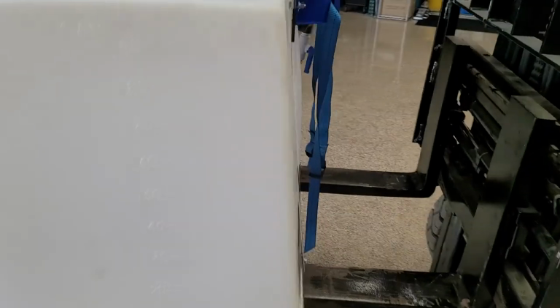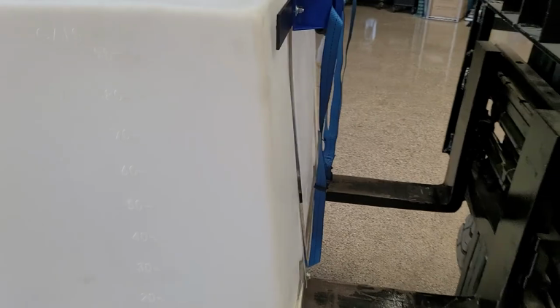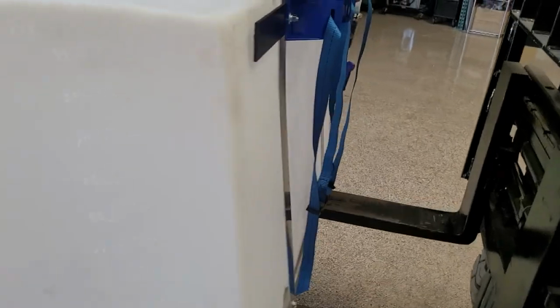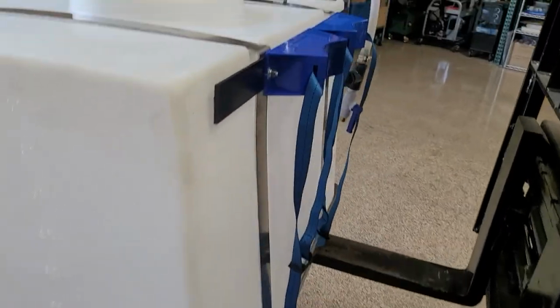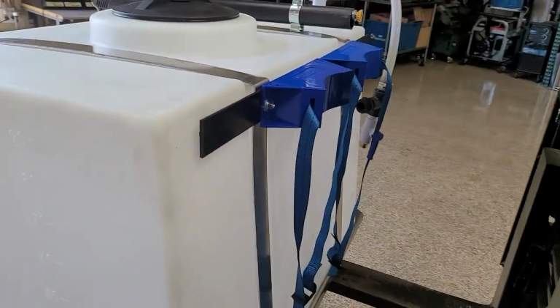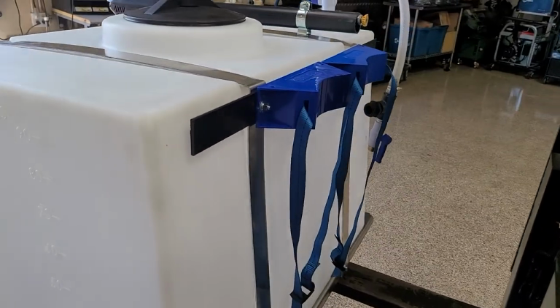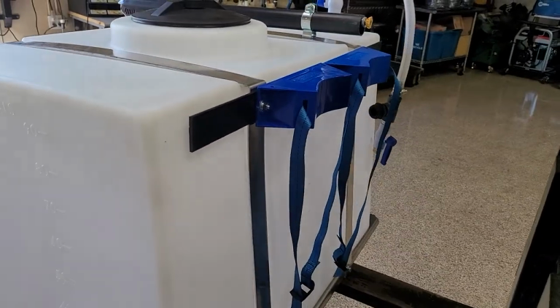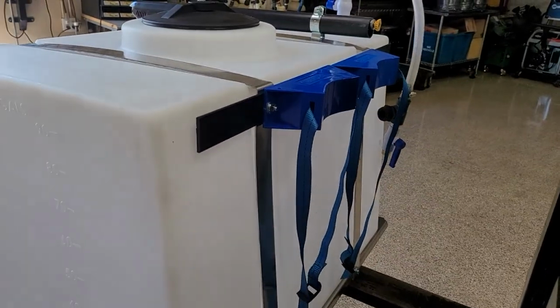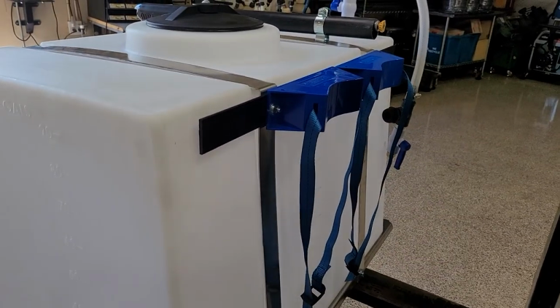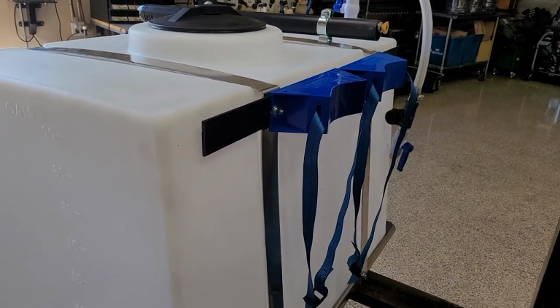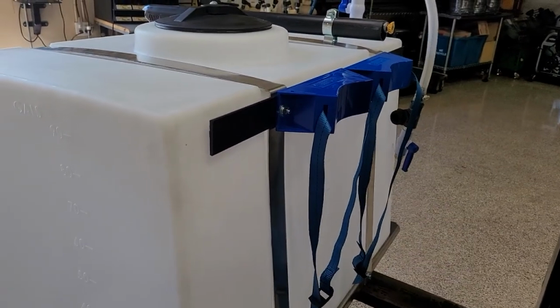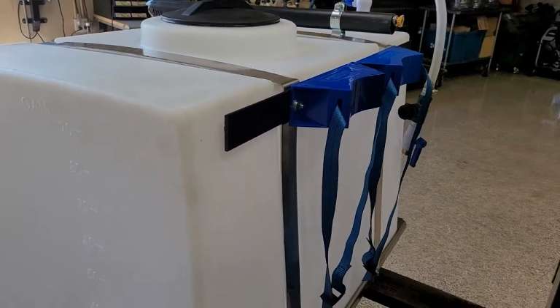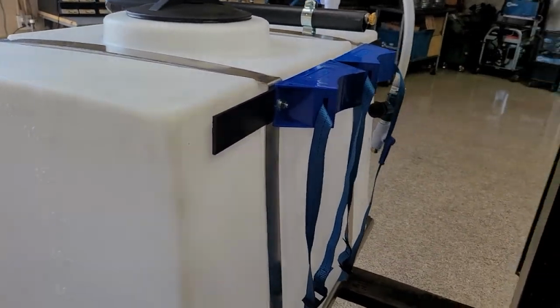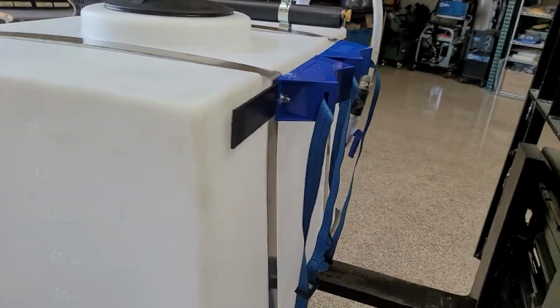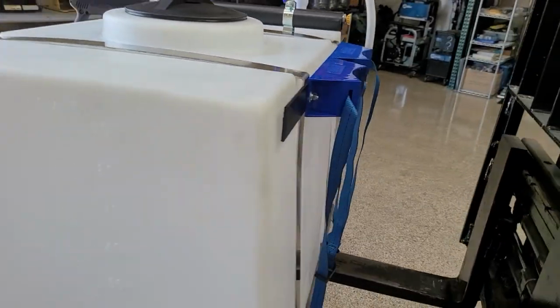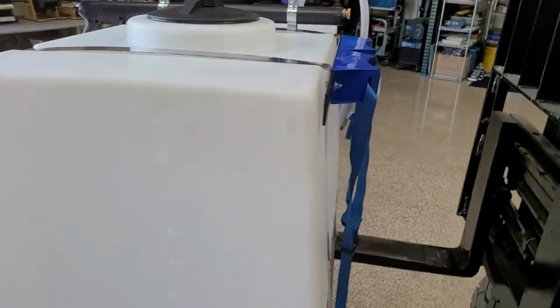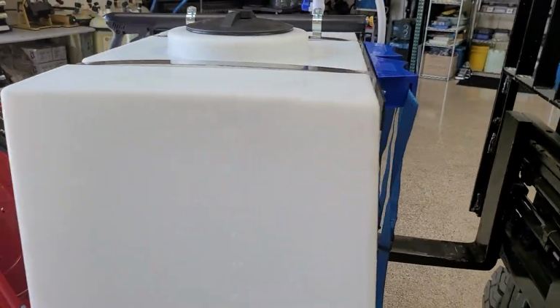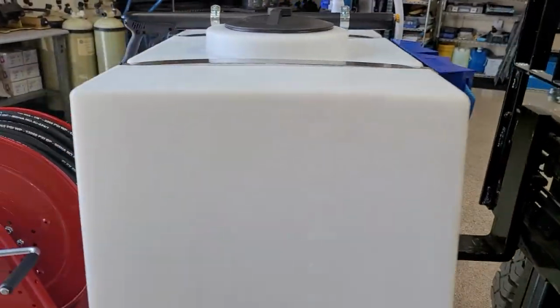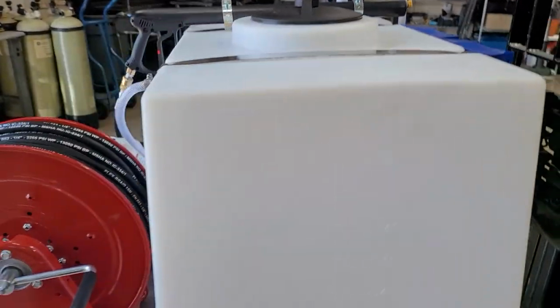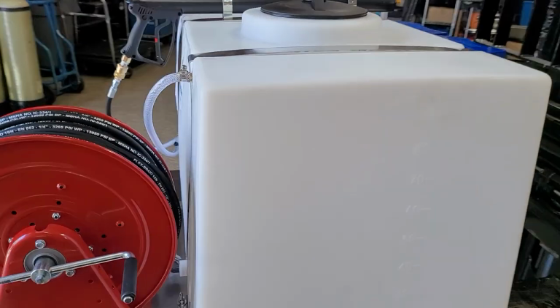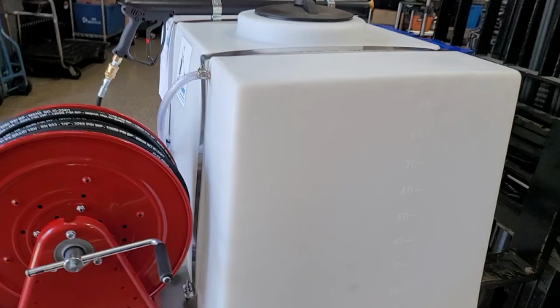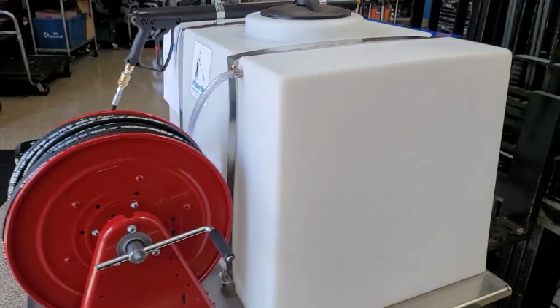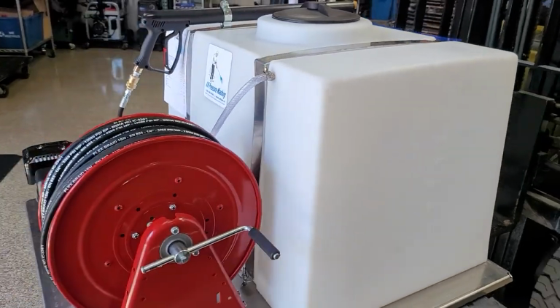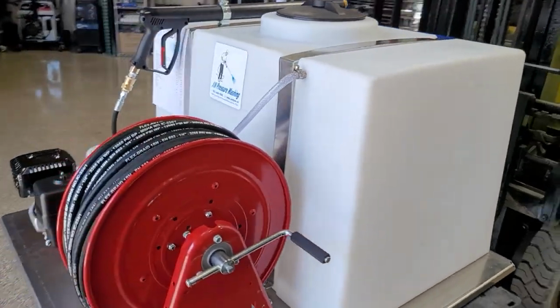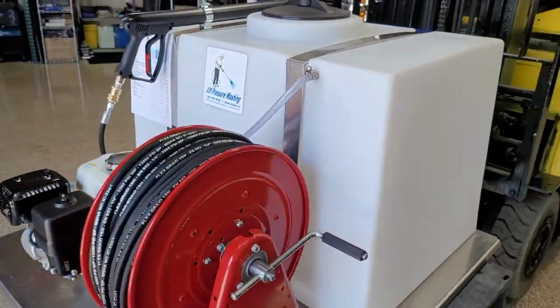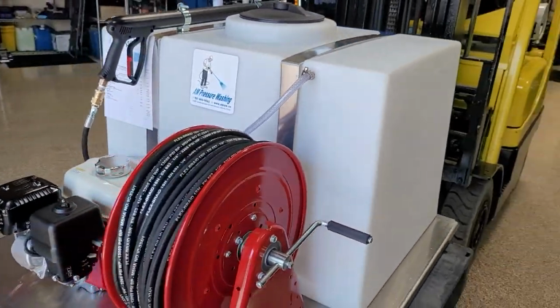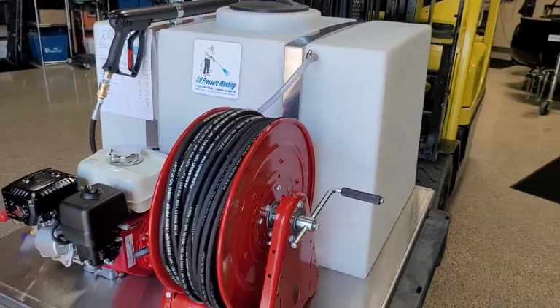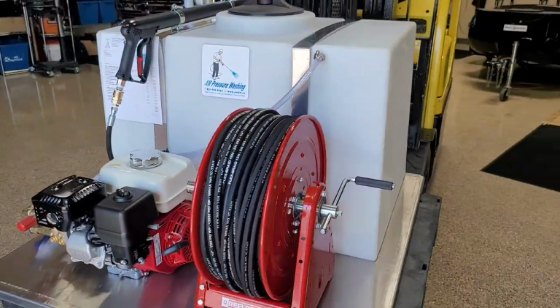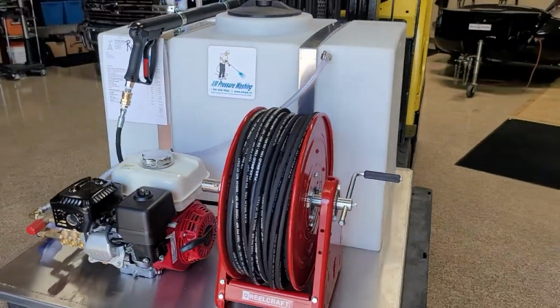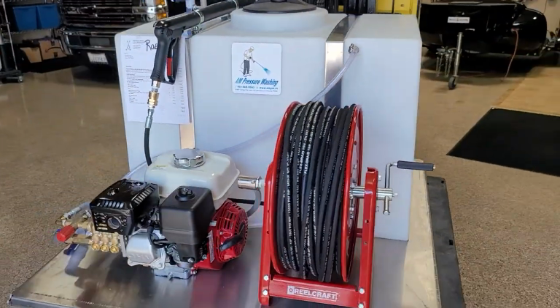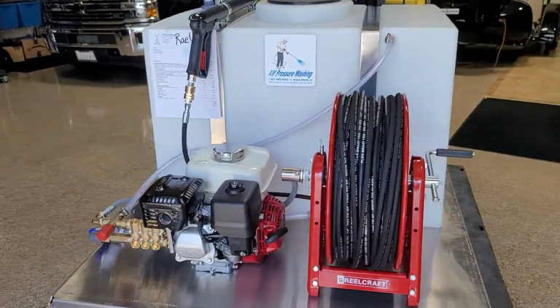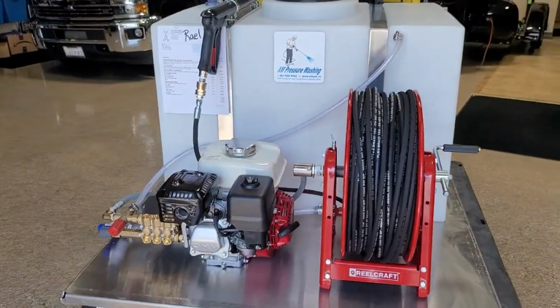This customer is going to have a dual tank system. So this is the 3.0. Hope everybody likes it. Have a good day.